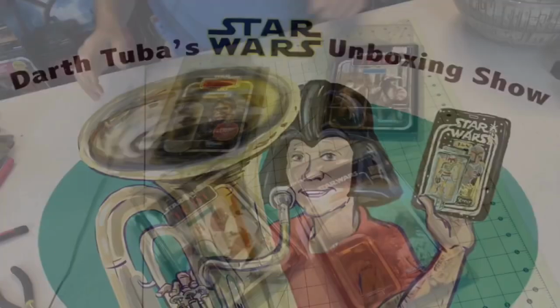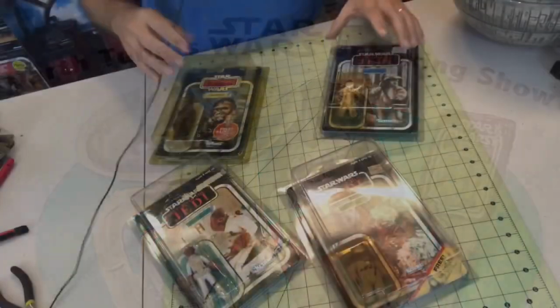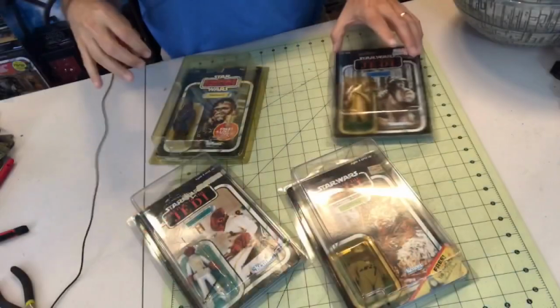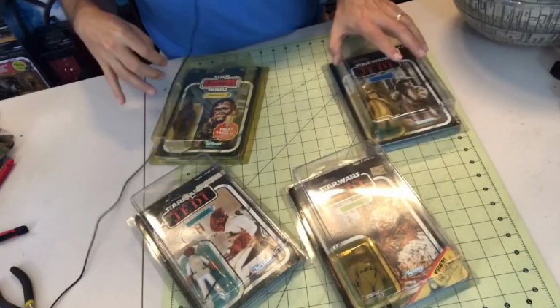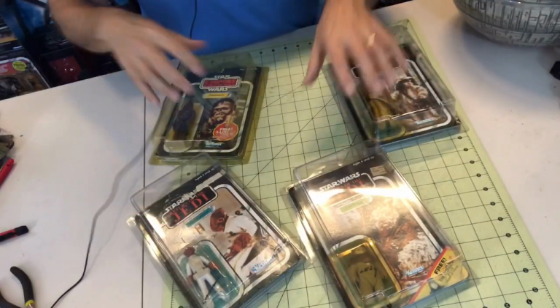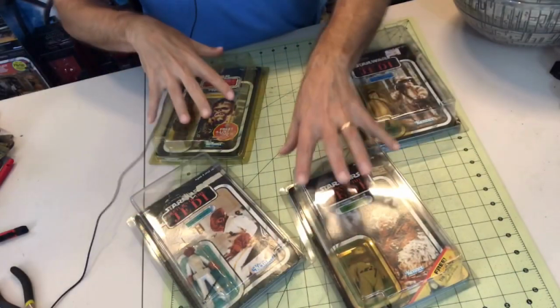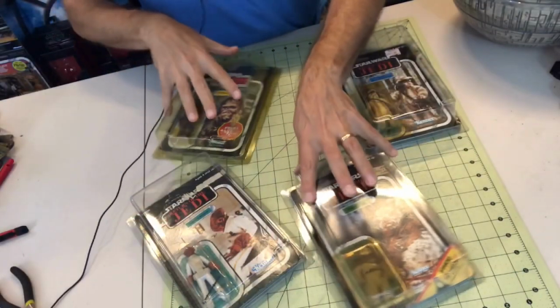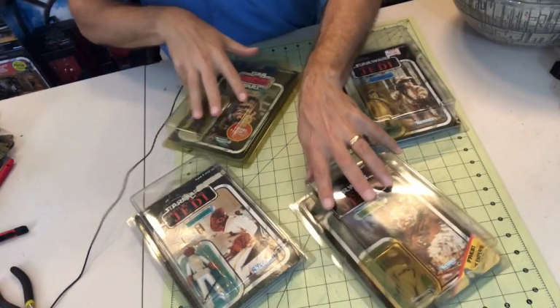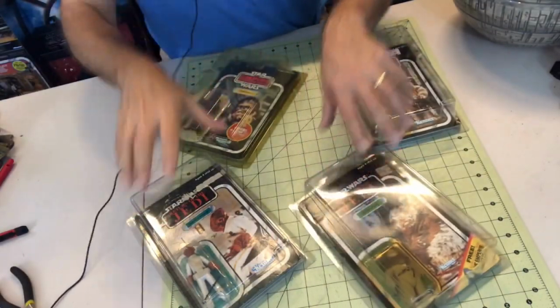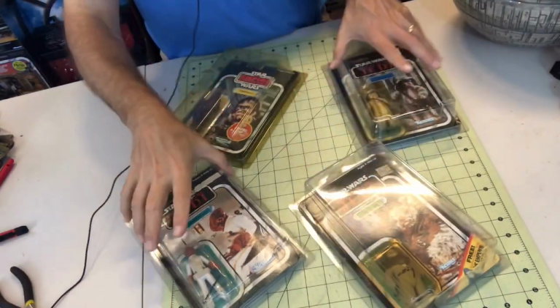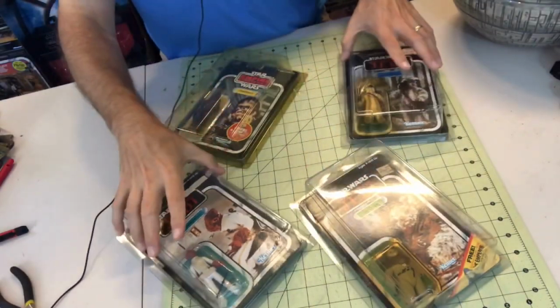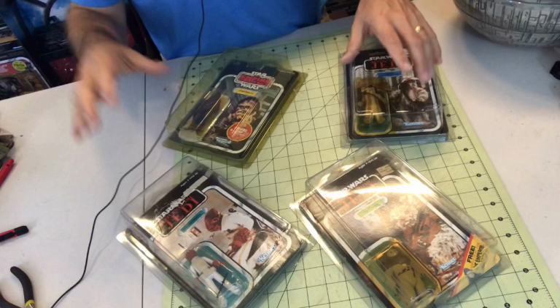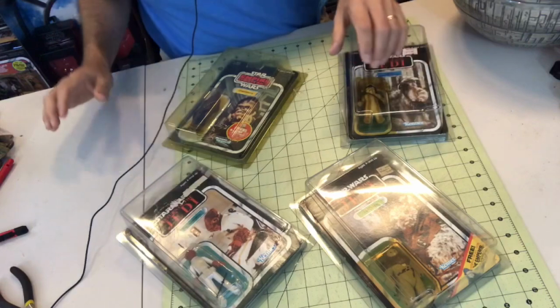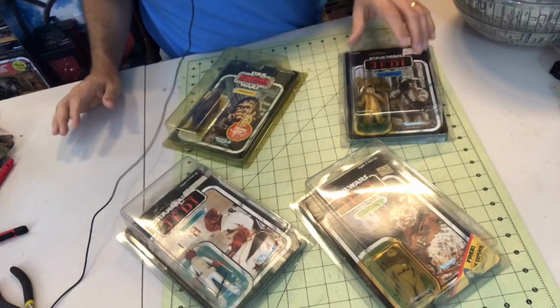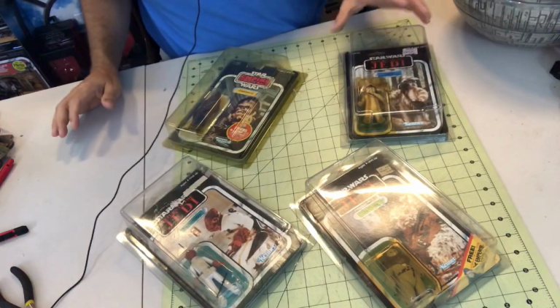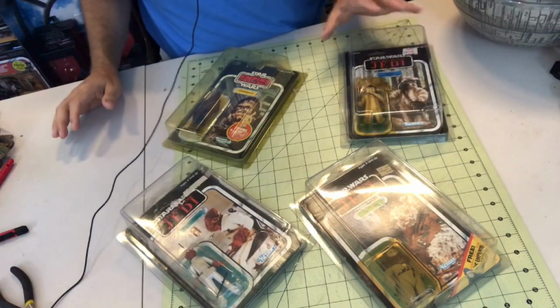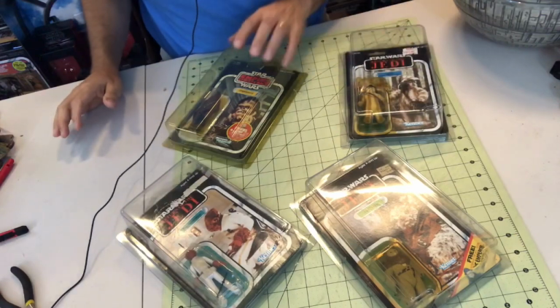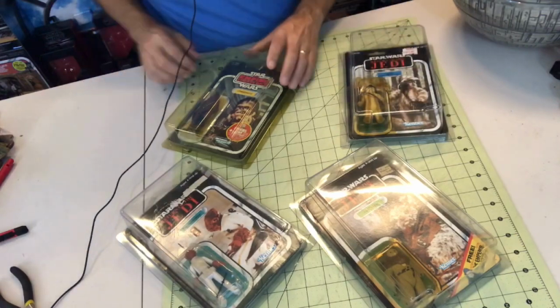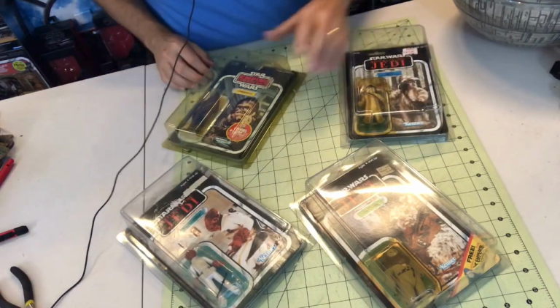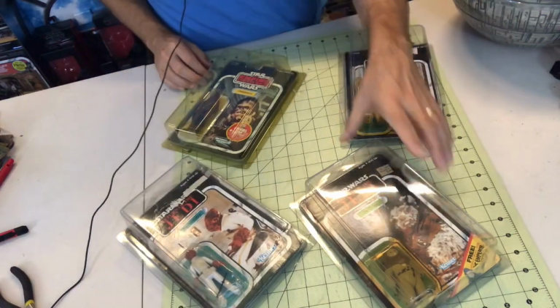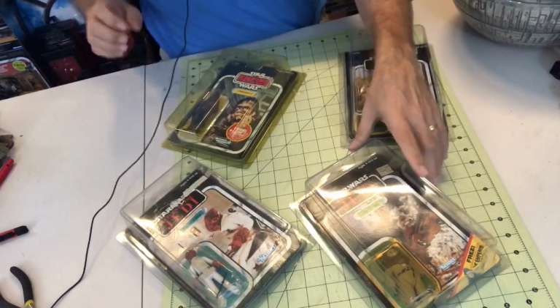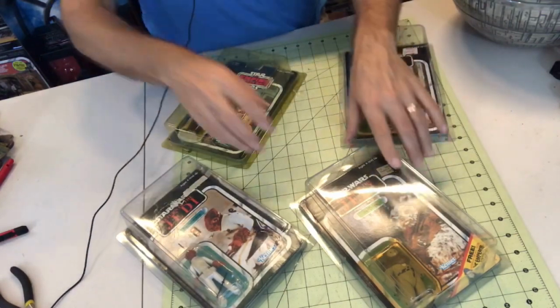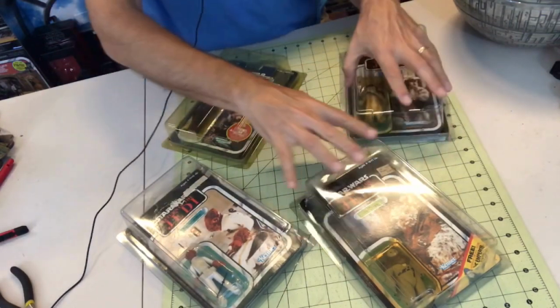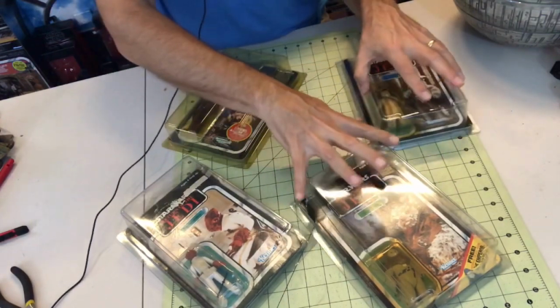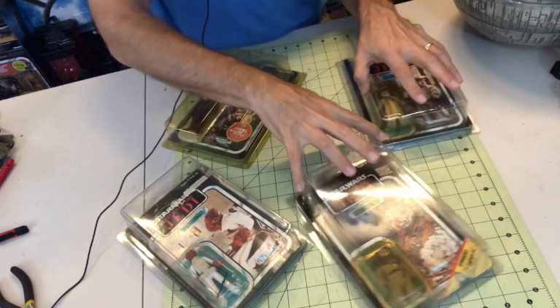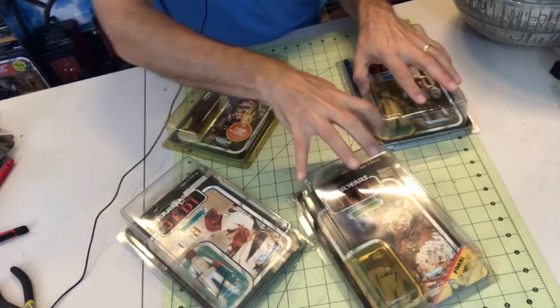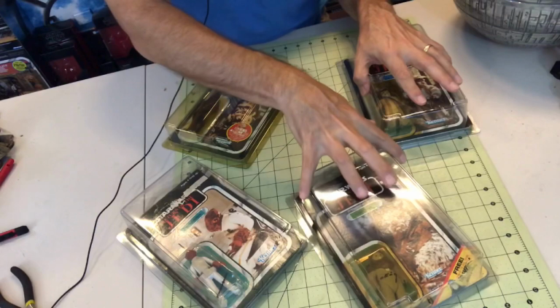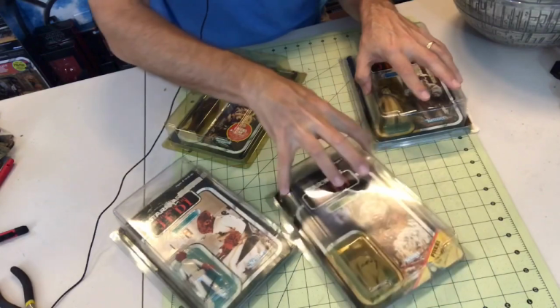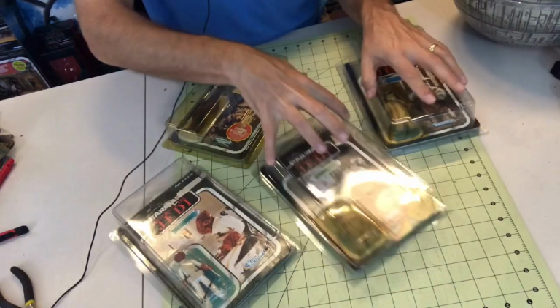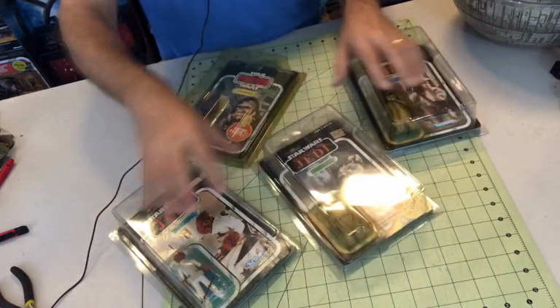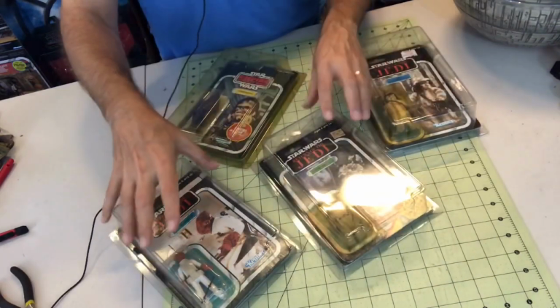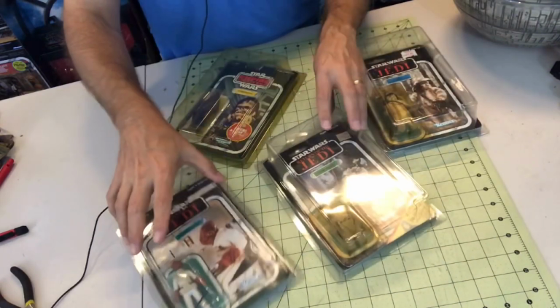Hello once again Star Wars Unboxing fans! Welcome to another episode of Darth Duba's Star Wars Unboxing Show Shelf Talk. I'm here to talk through a few more vintage figures that we have acquired over the years.